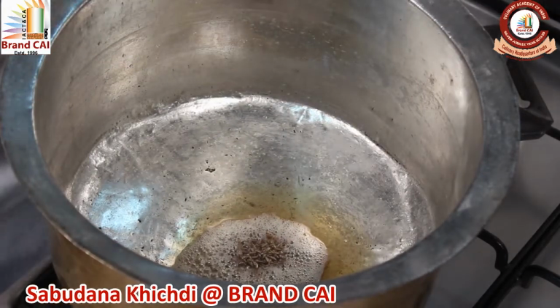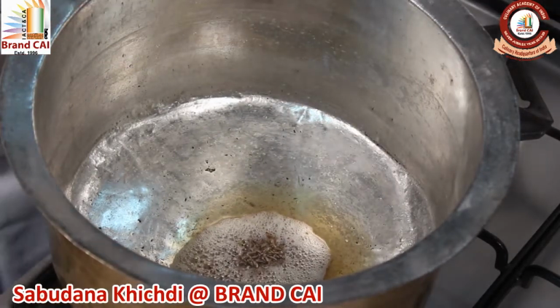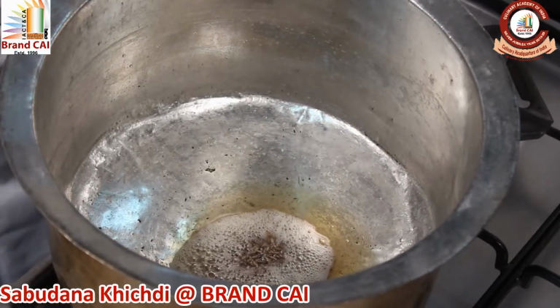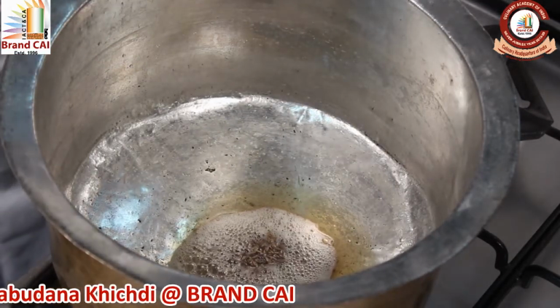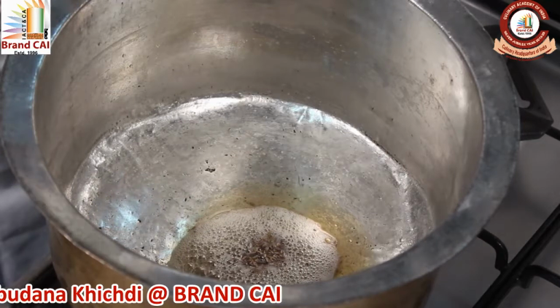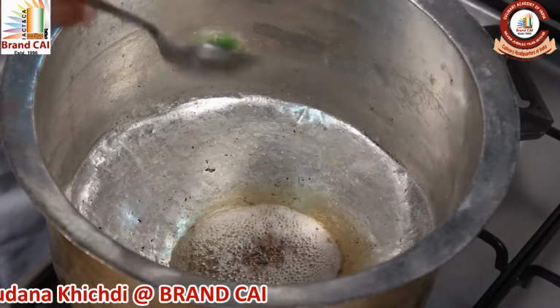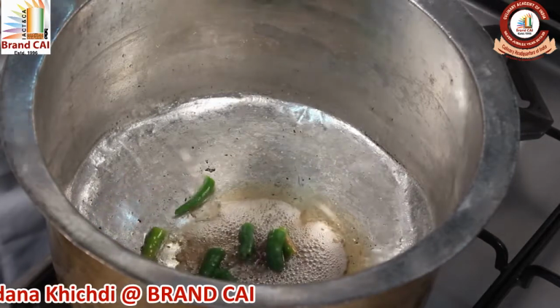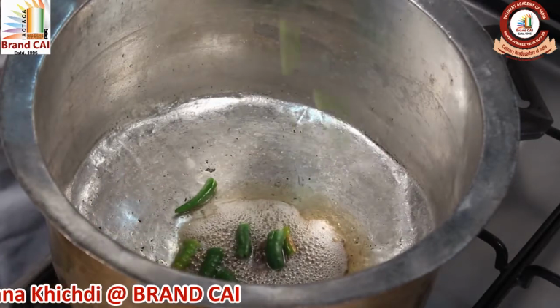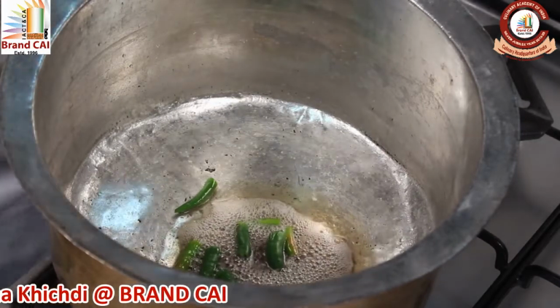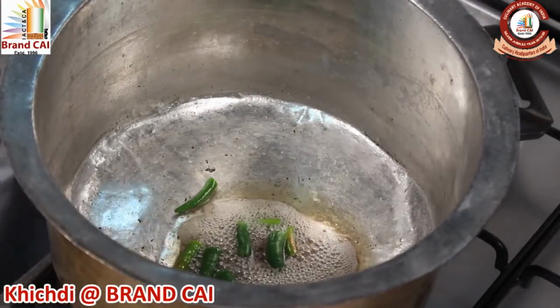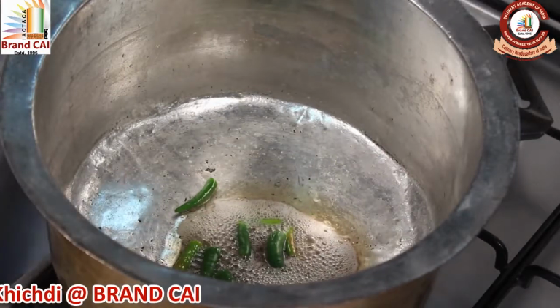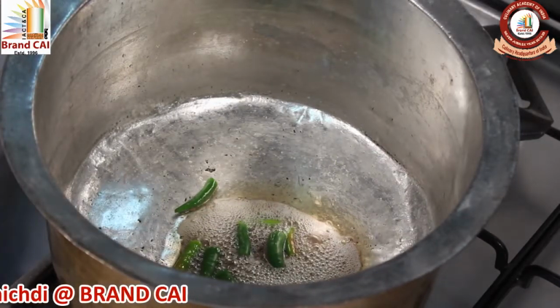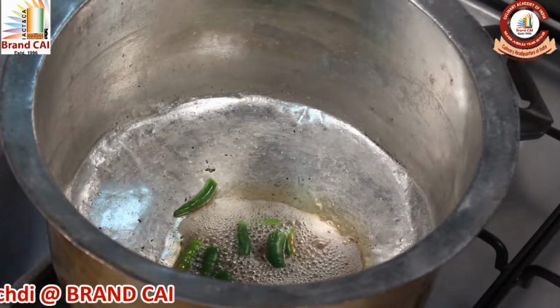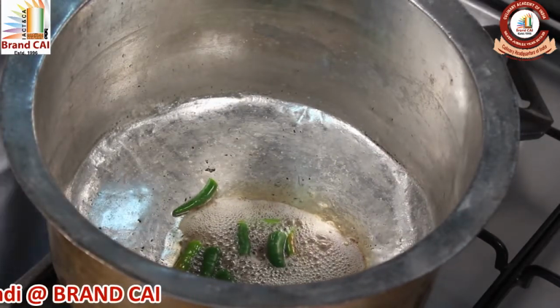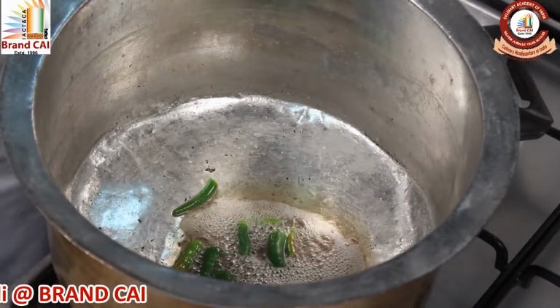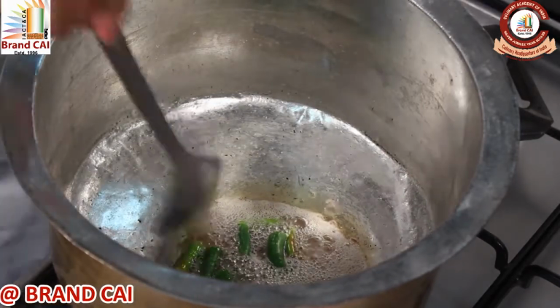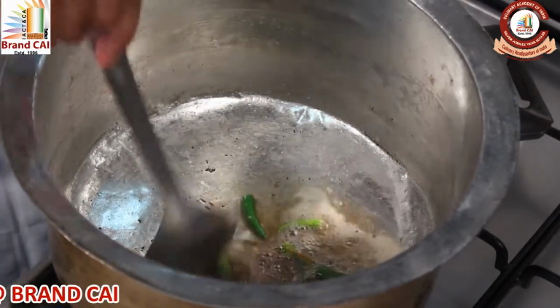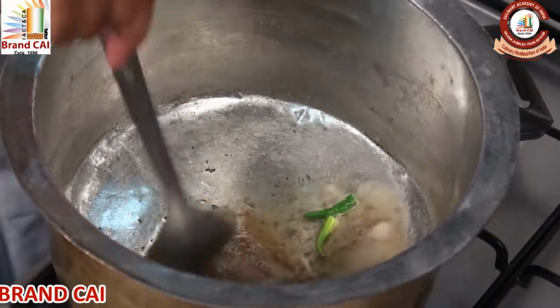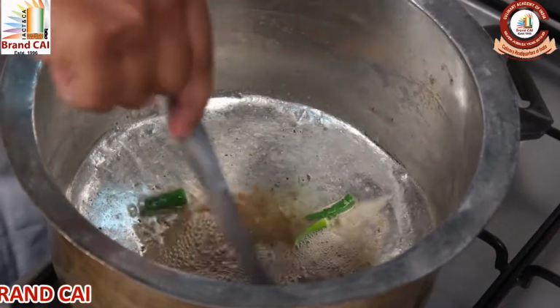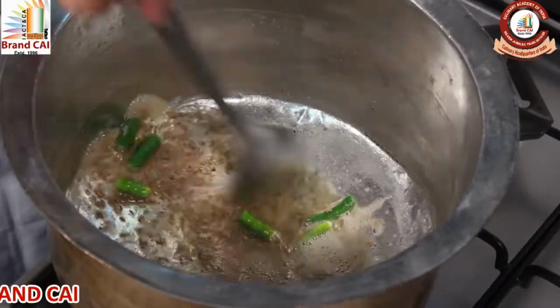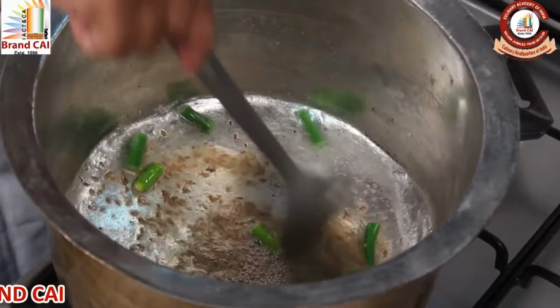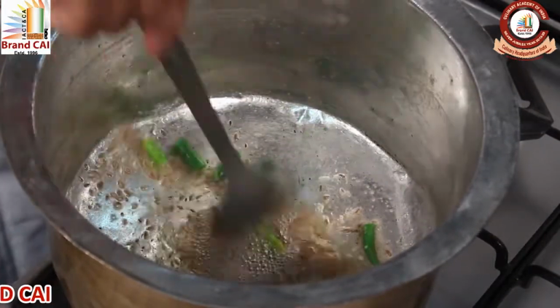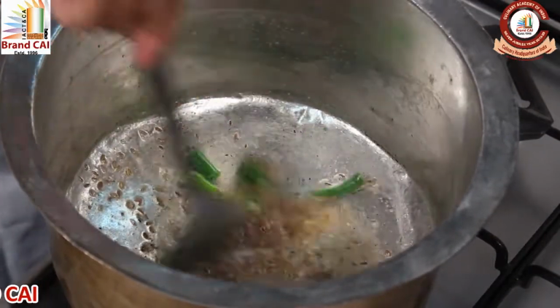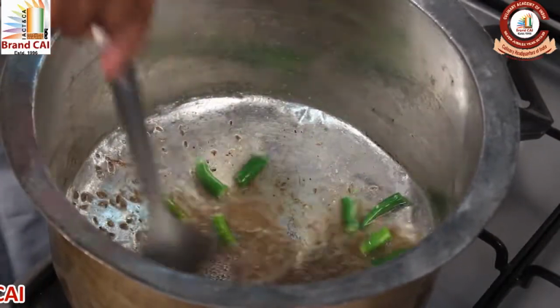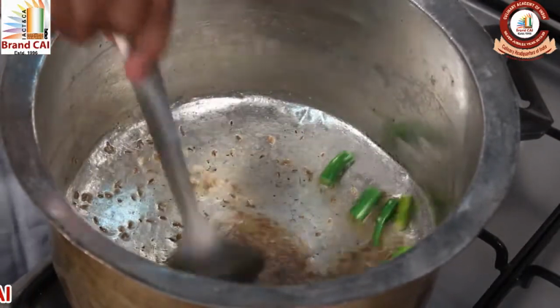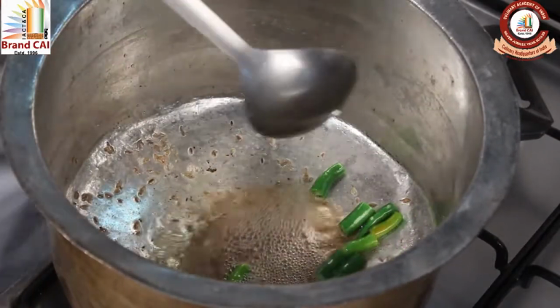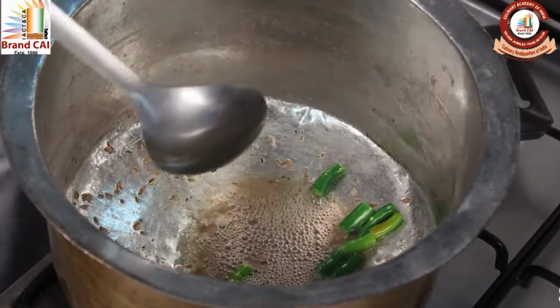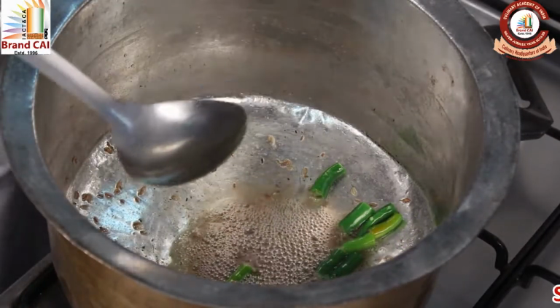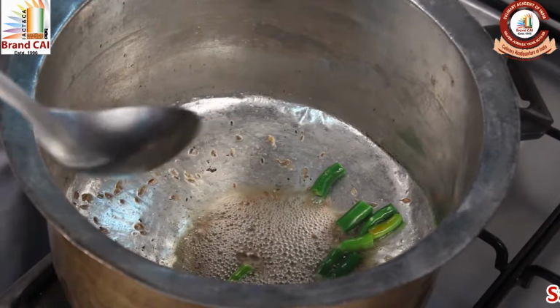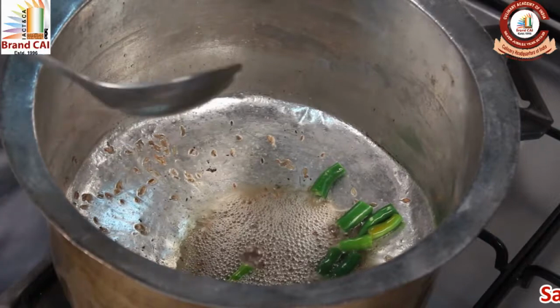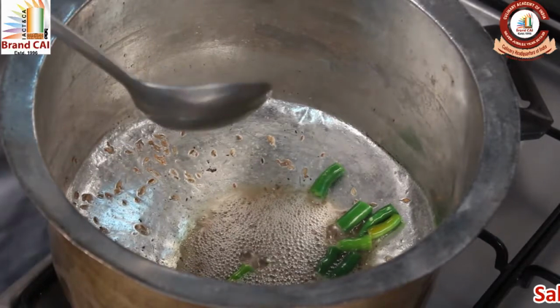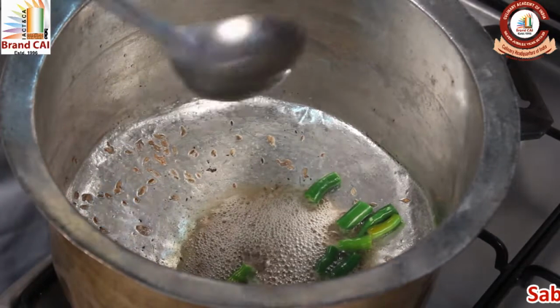Add 1 tablespoon of Jeera, followed by Green Chilli. Let it crackle.